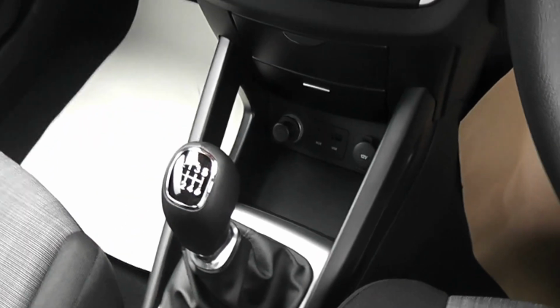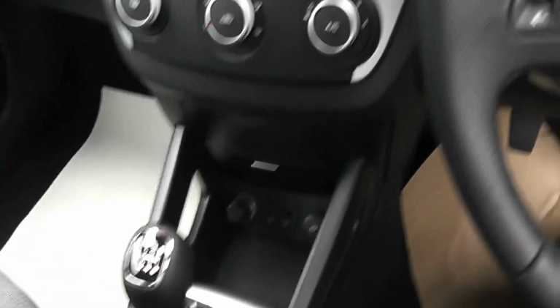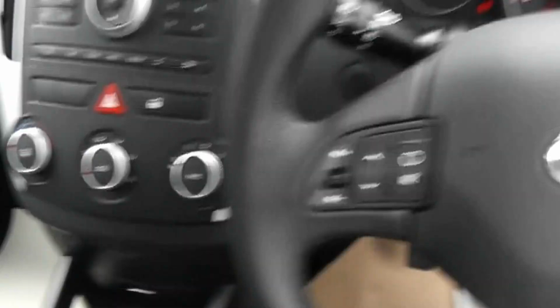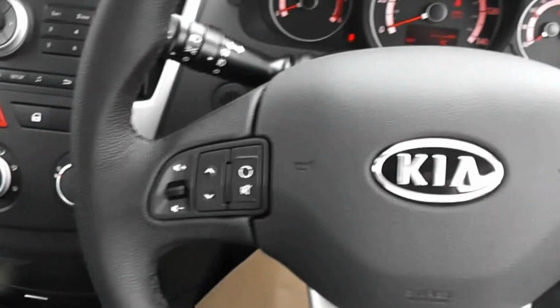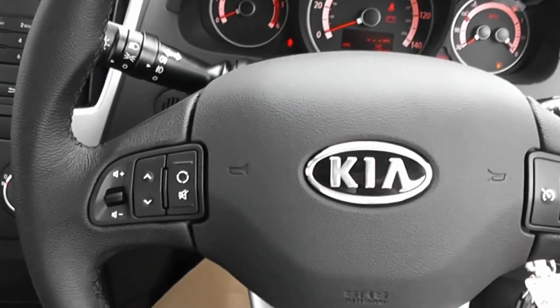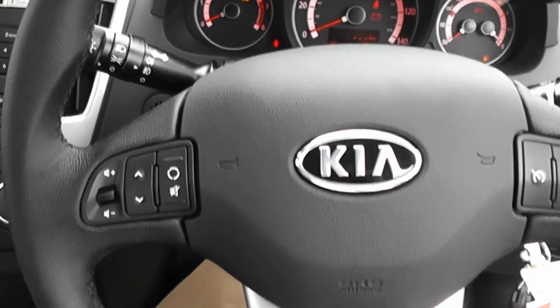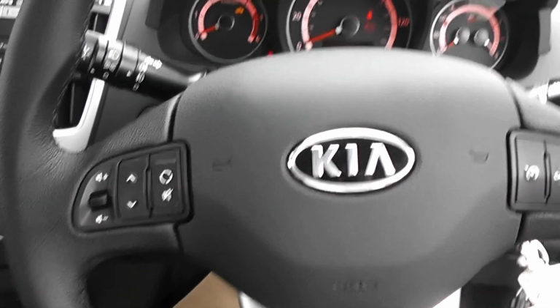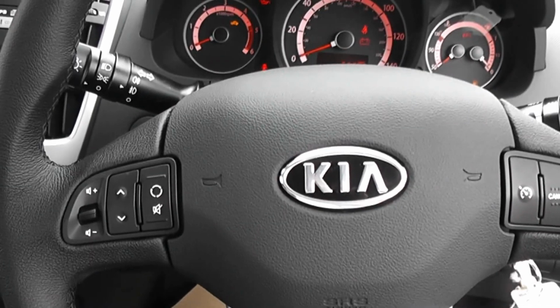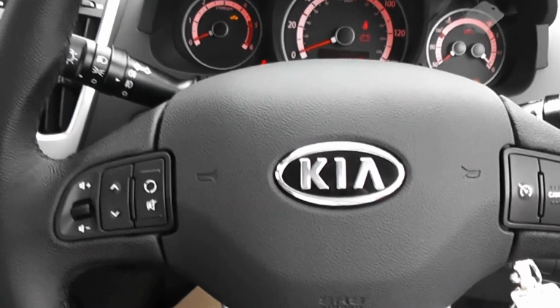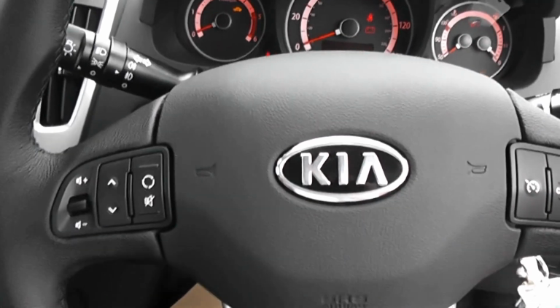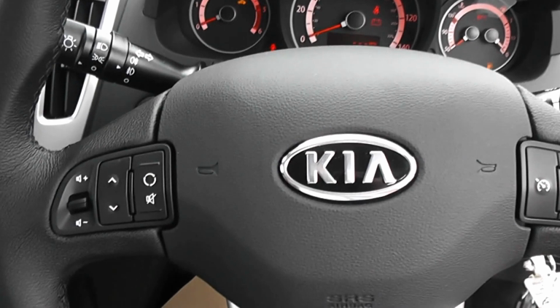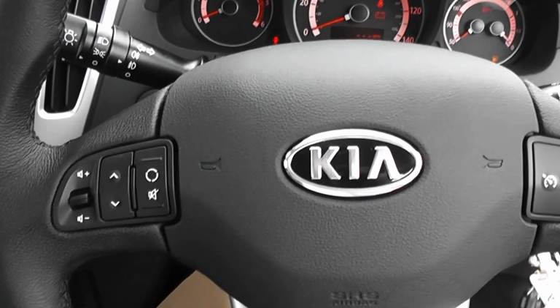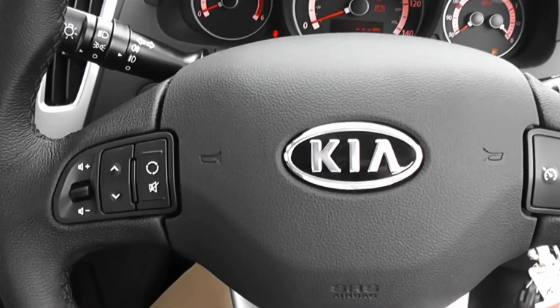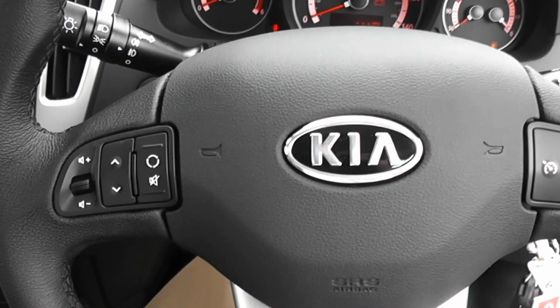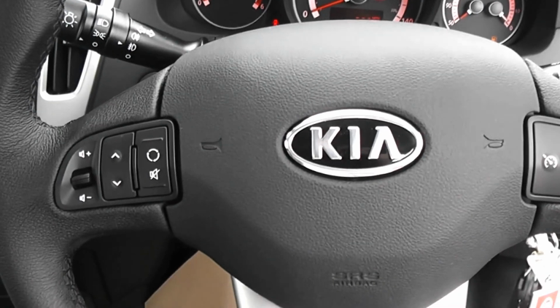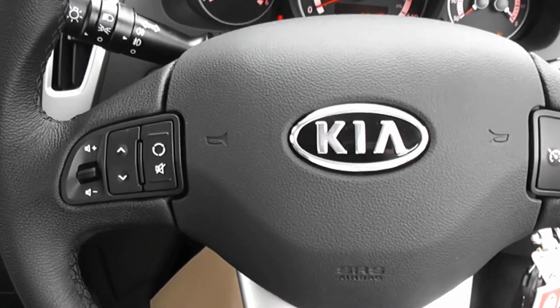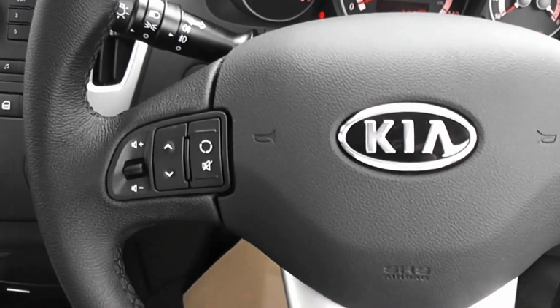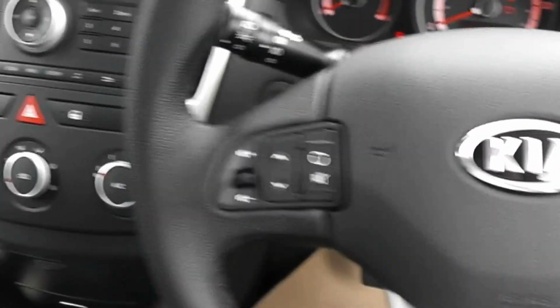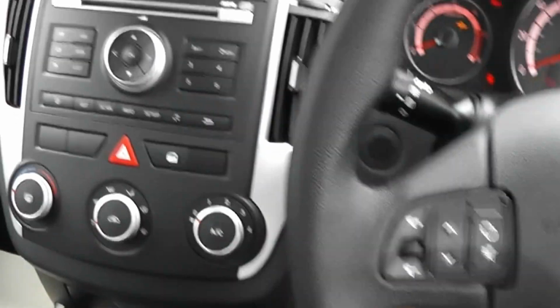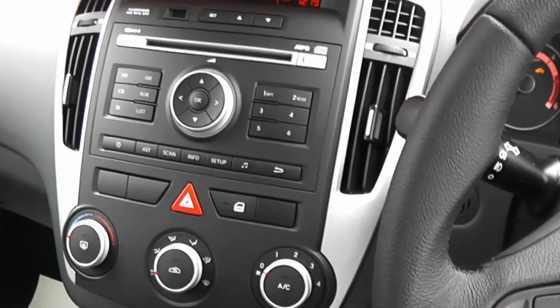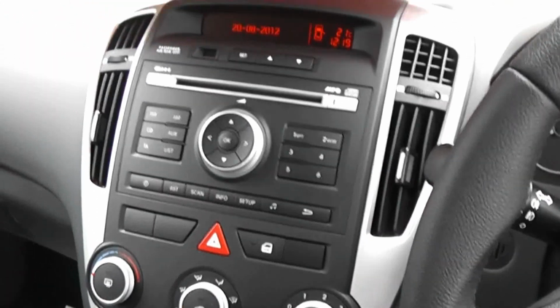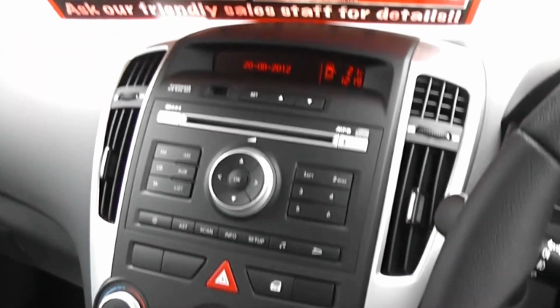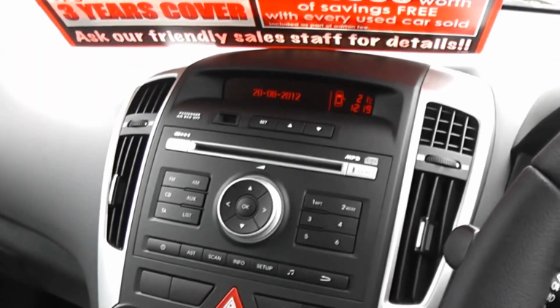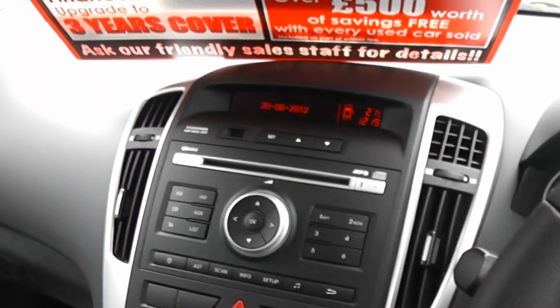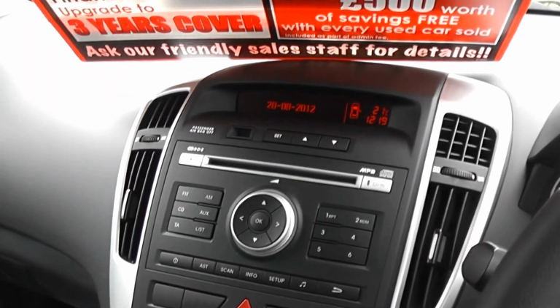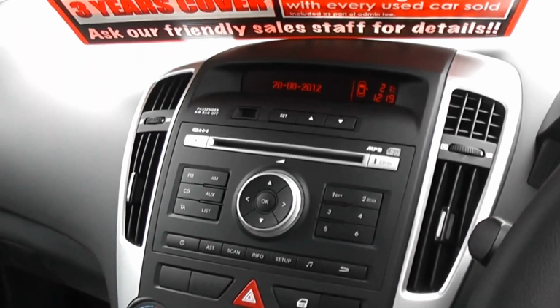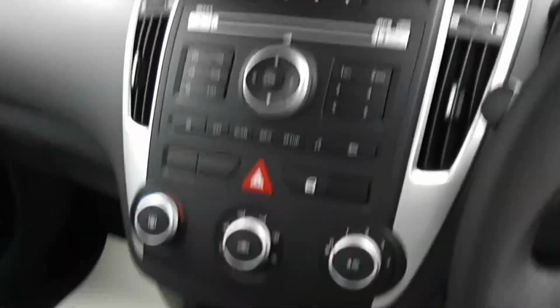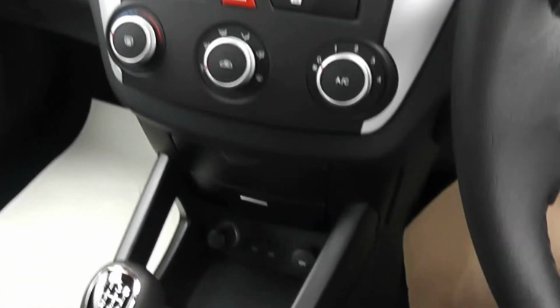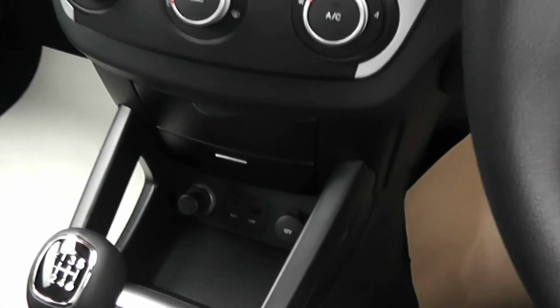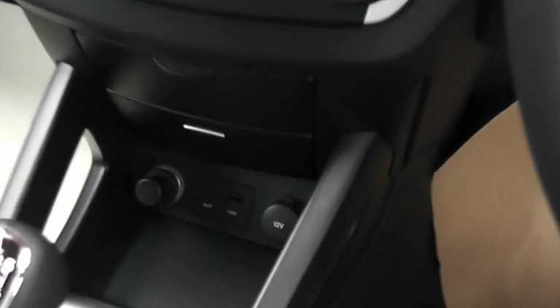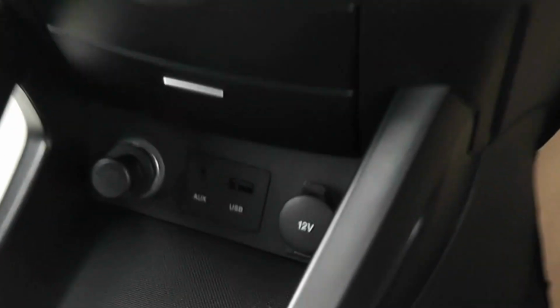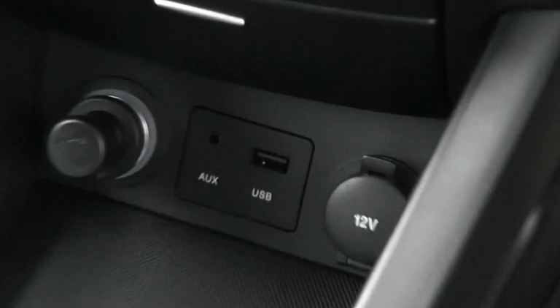6-speed manual gearbox, cruise control, stereo controls on your steering wheel, air conditioning, CD player and iPod connectivity.